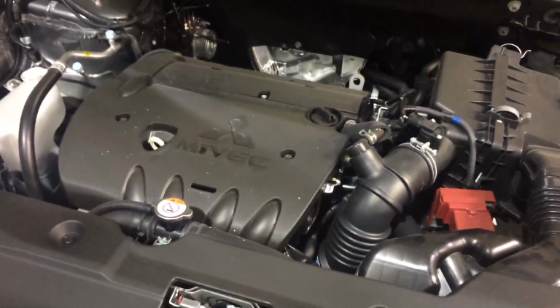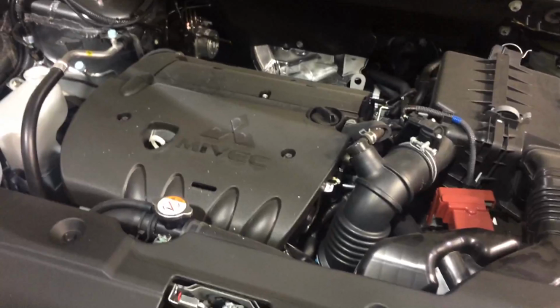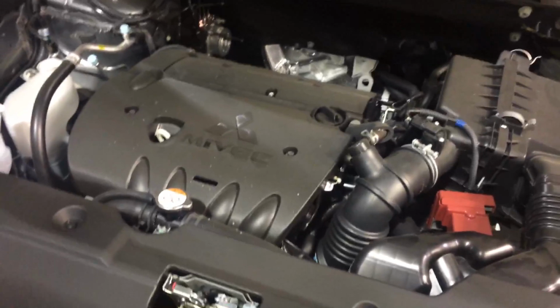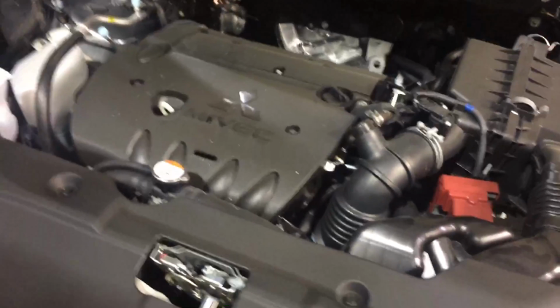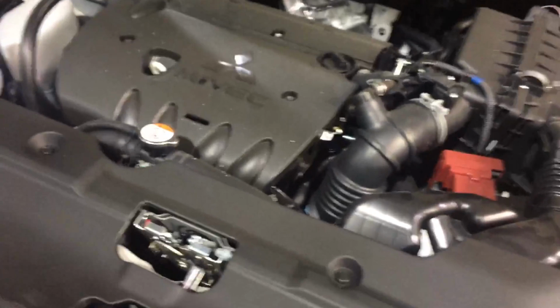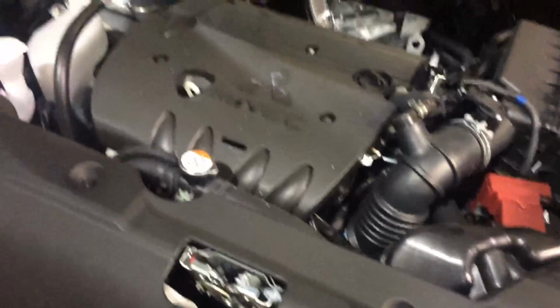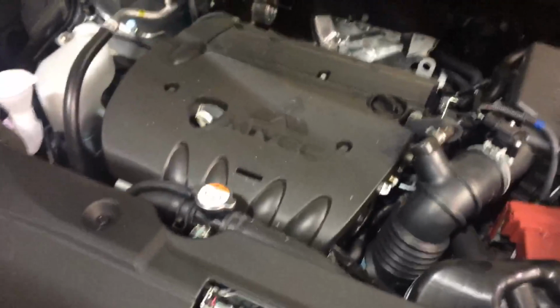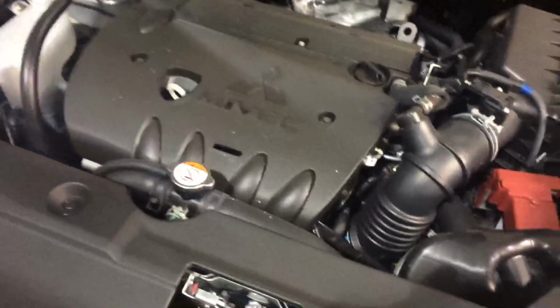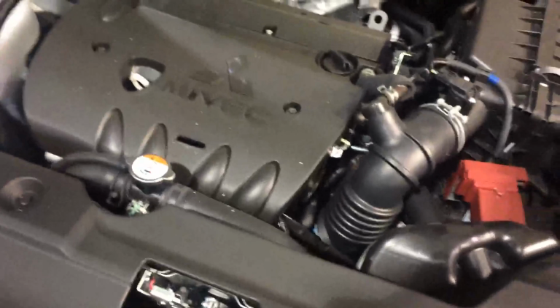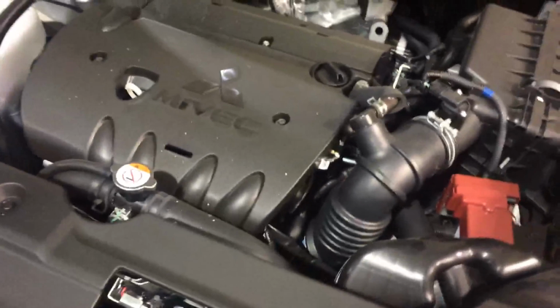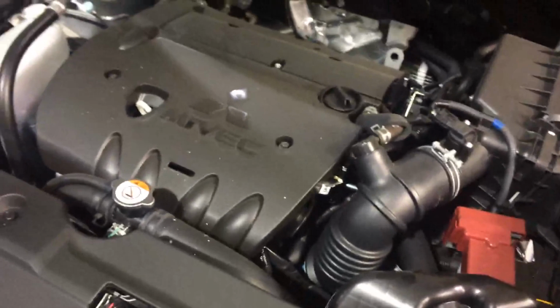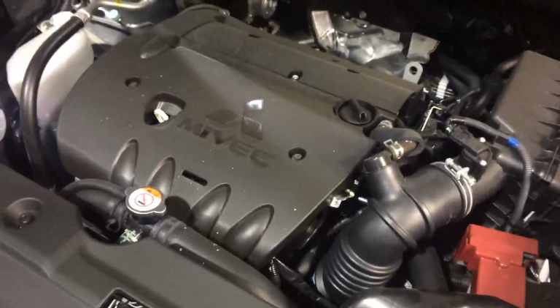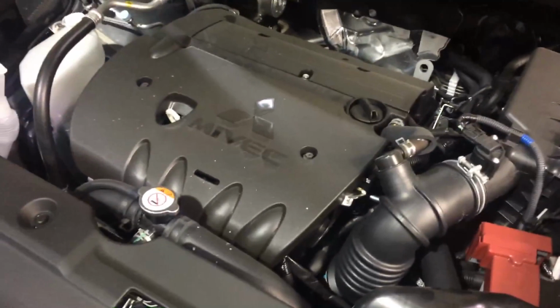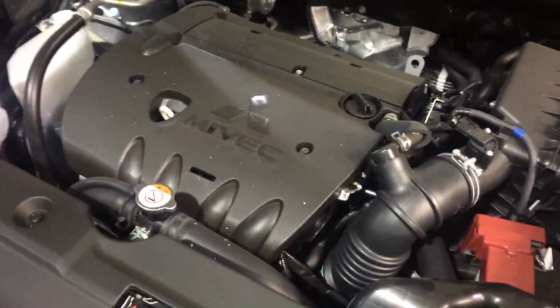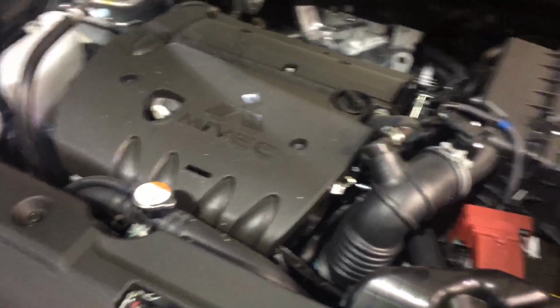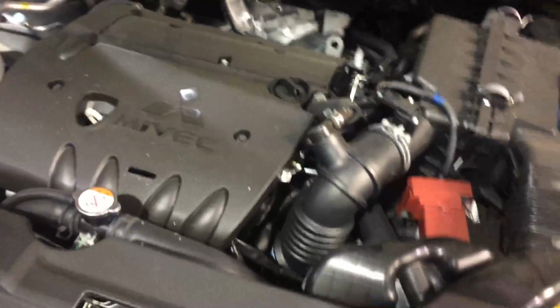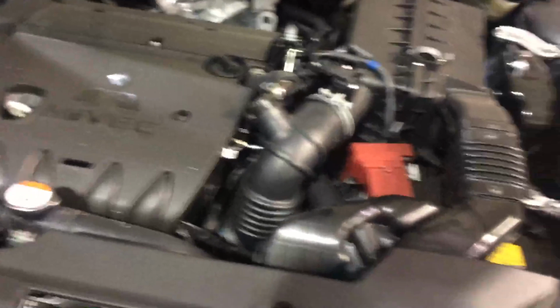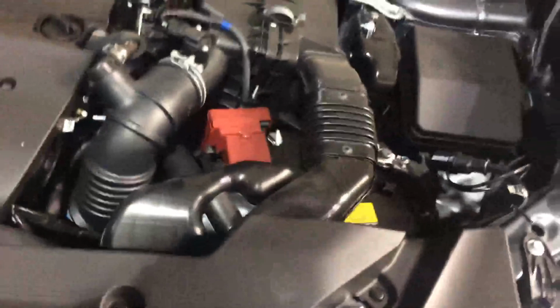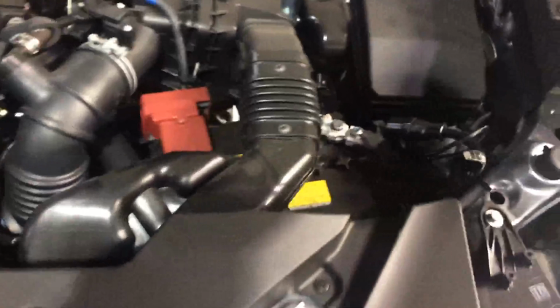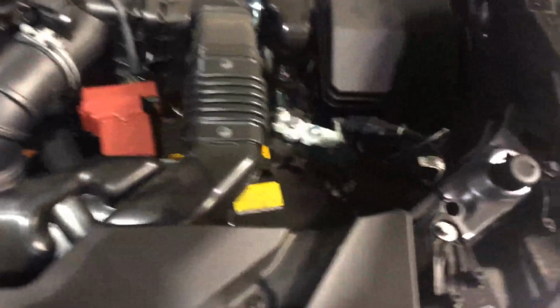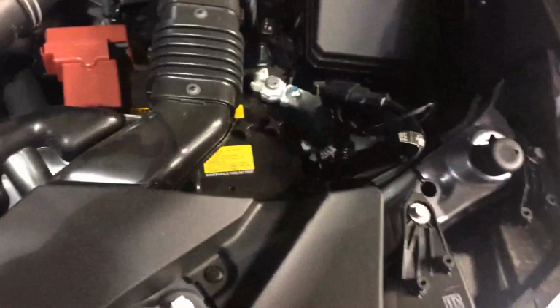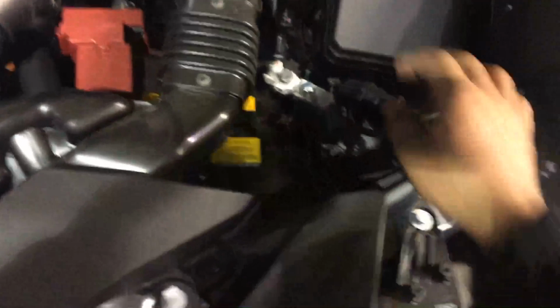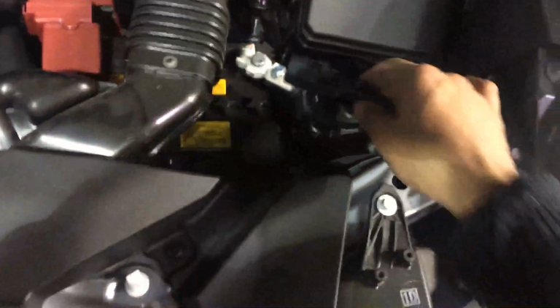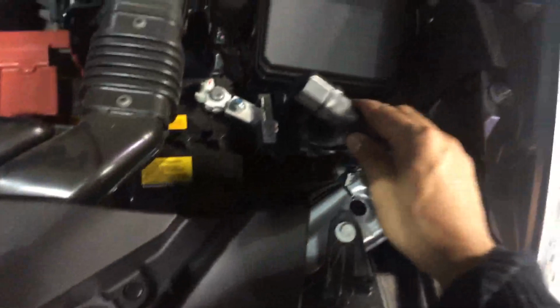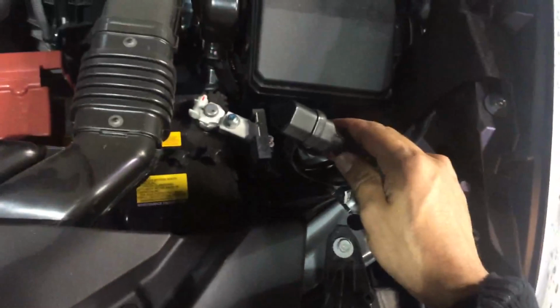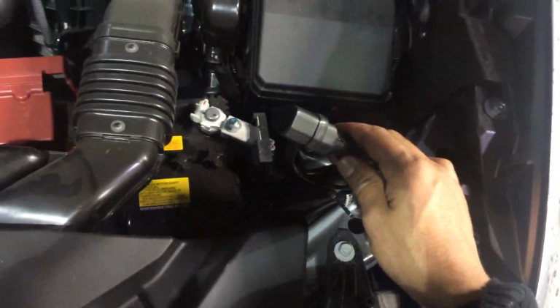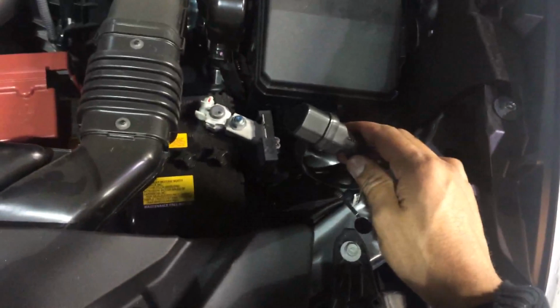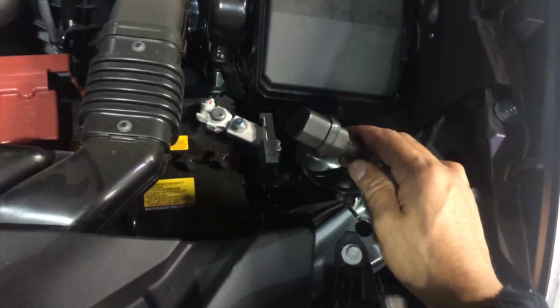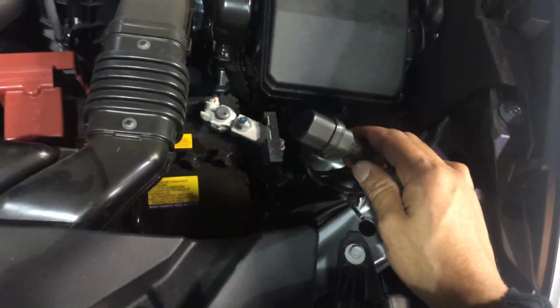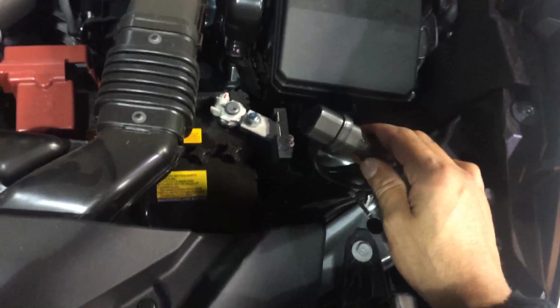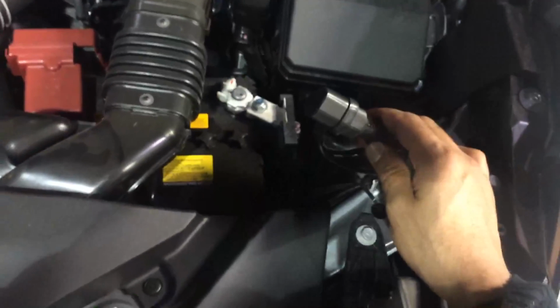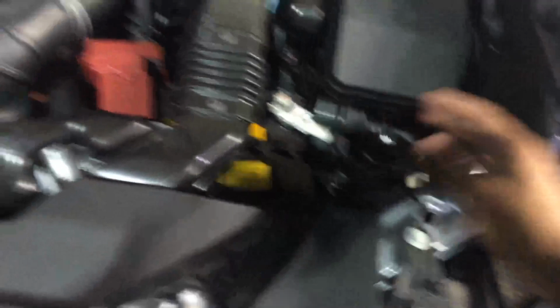So this one's got the four-cylinder, two-liter, 148 horsepower engine — lots of passing power on the highway there for you. Also, all of our vehicles come with block heaters free of charge.